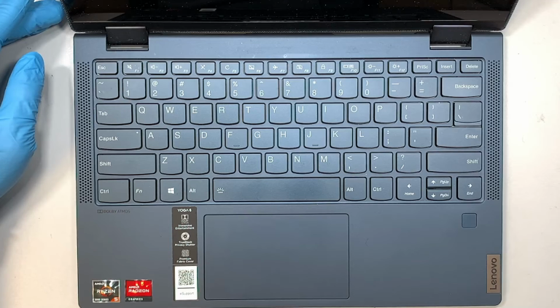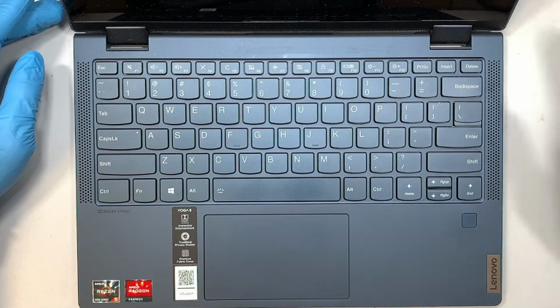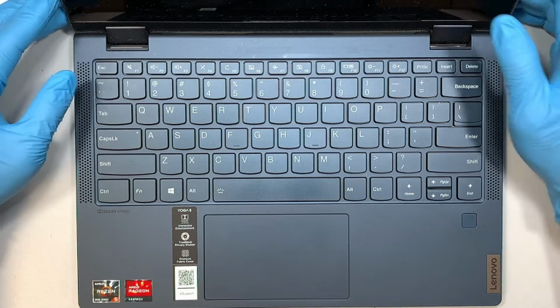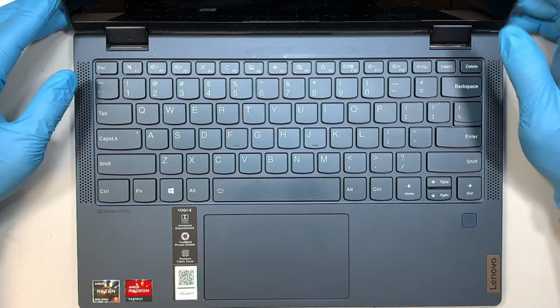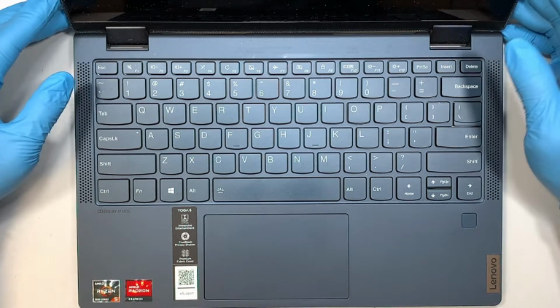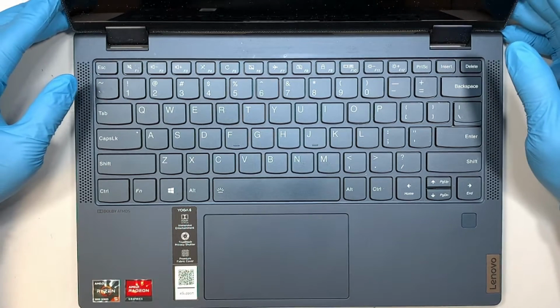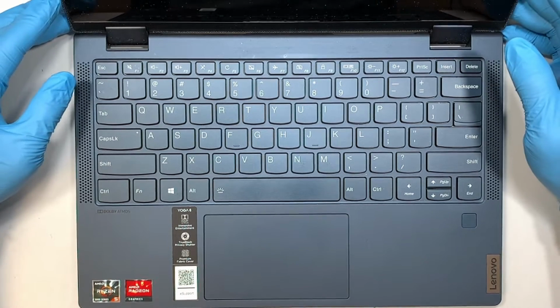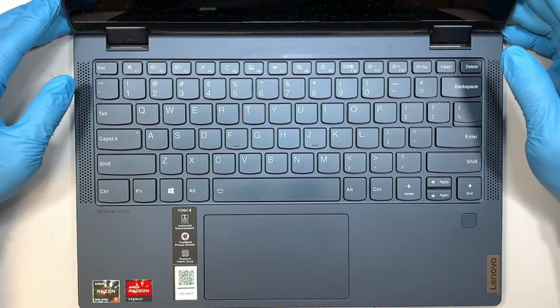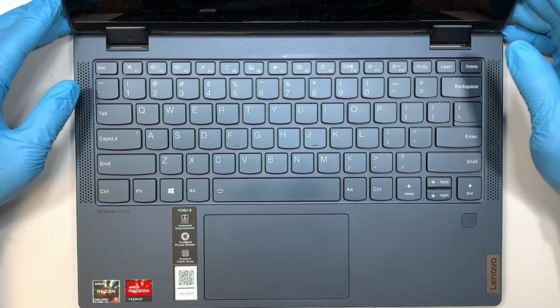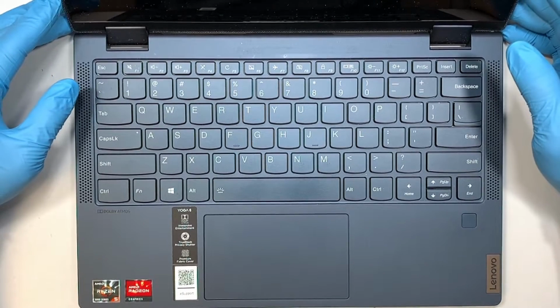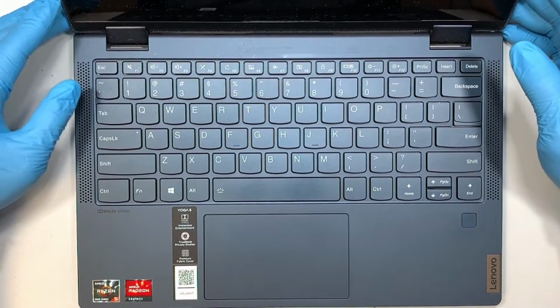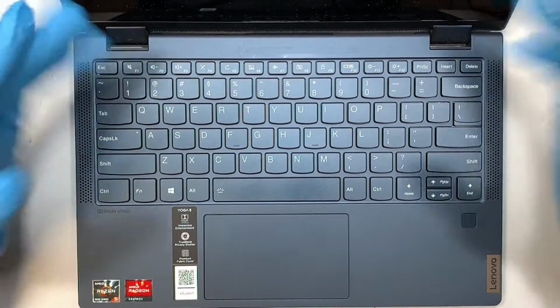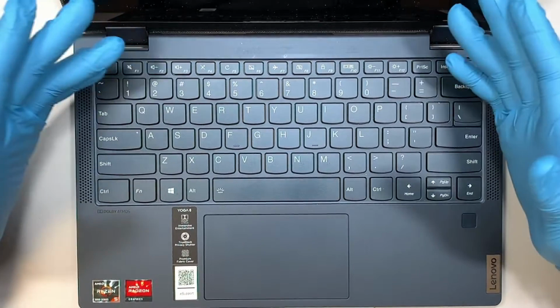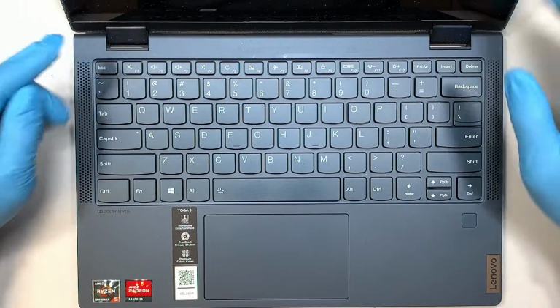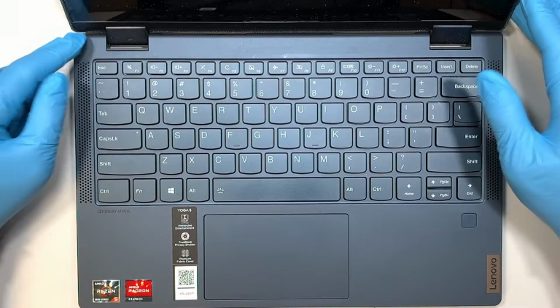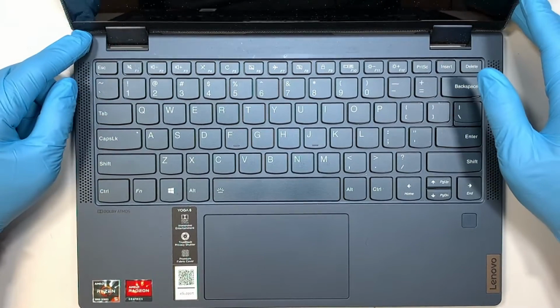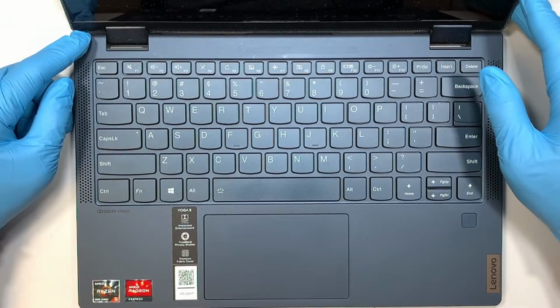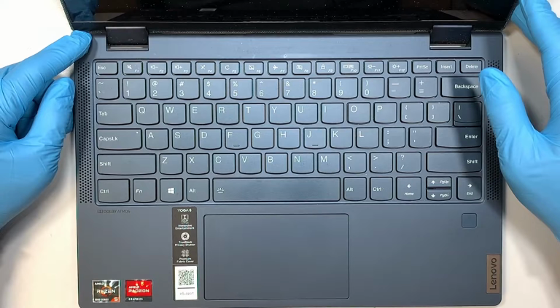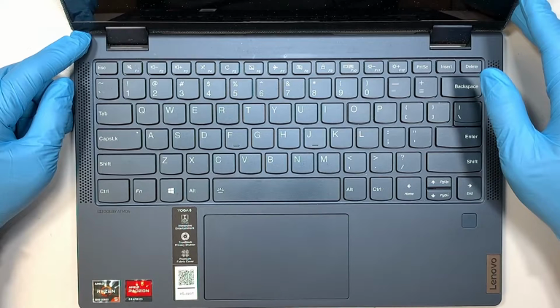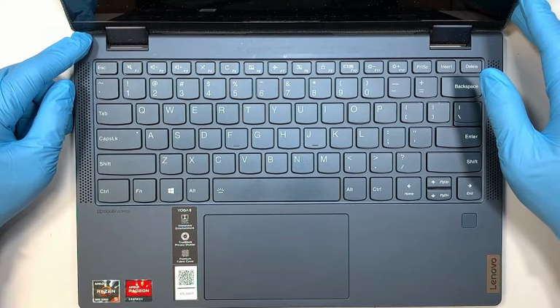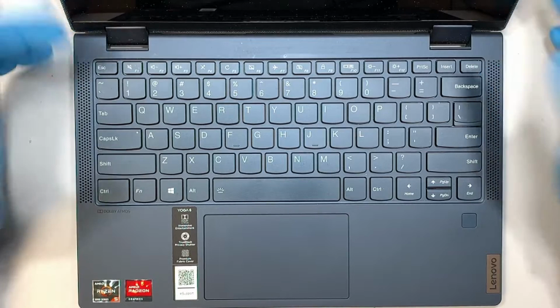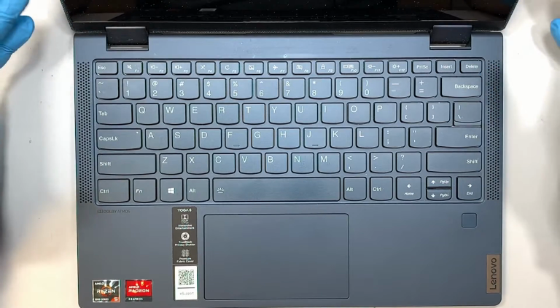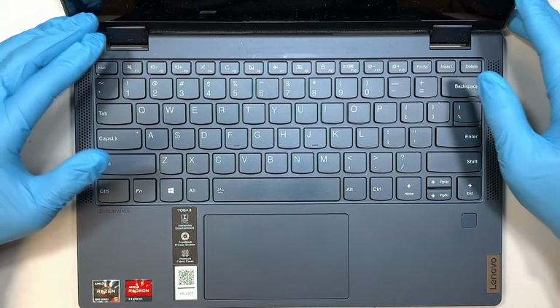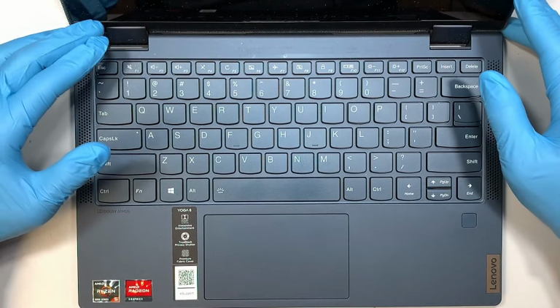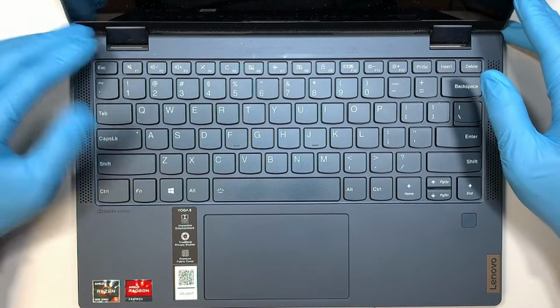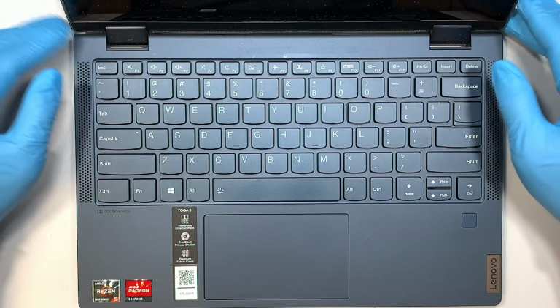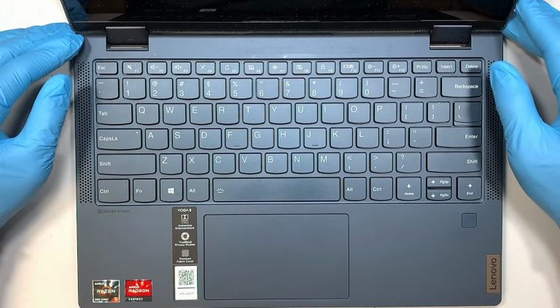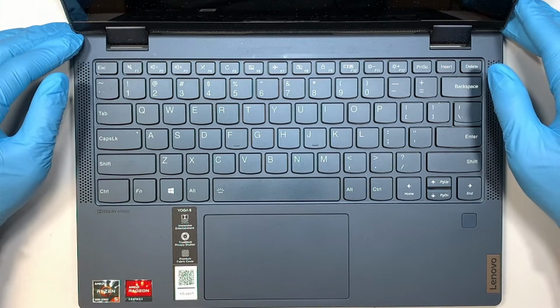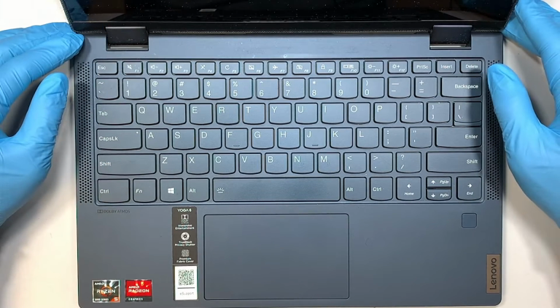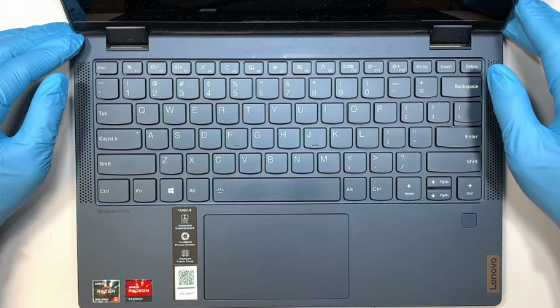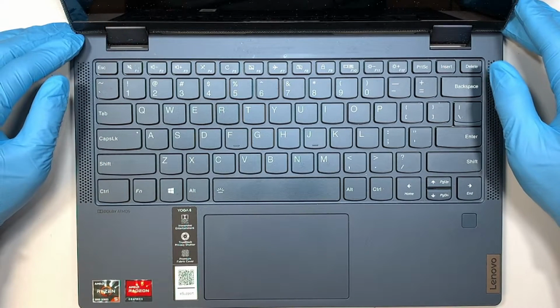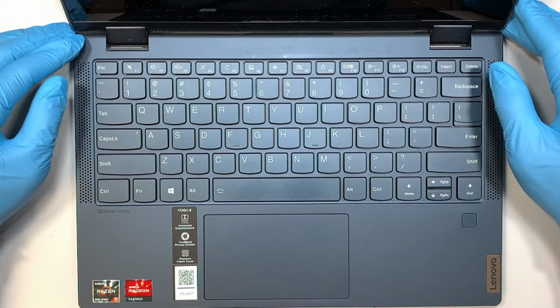Hi, welcome — Simon here, hope you're doing well. In this video I'm going to walk you through step by step on how to do a battery replacement on your Lenovo Yoga 6 laptop.